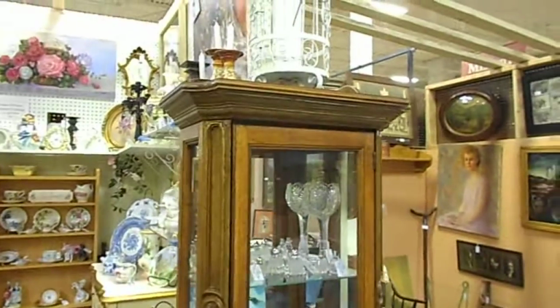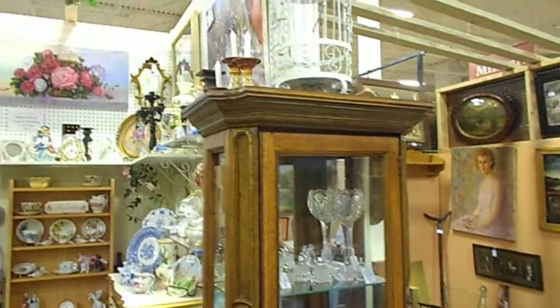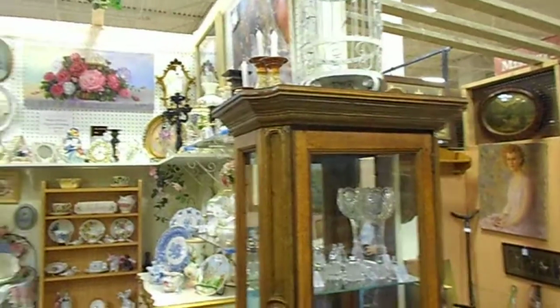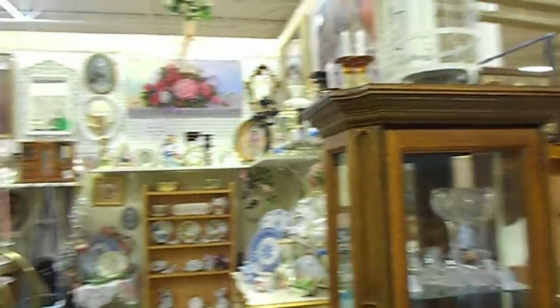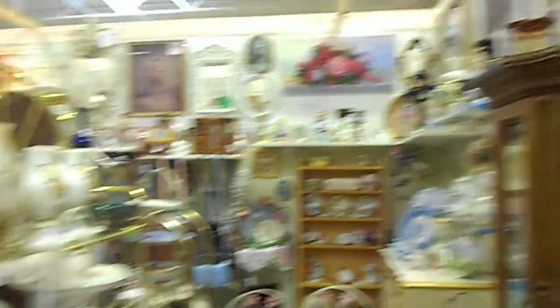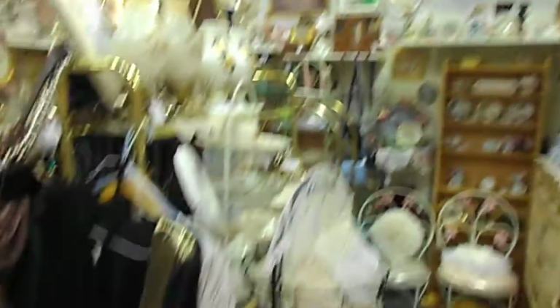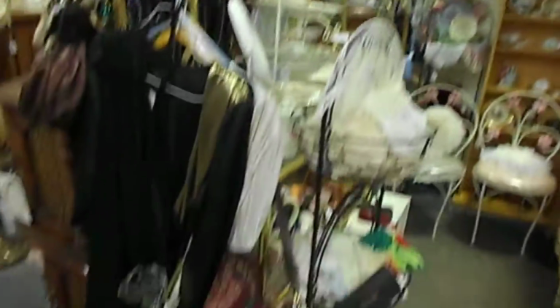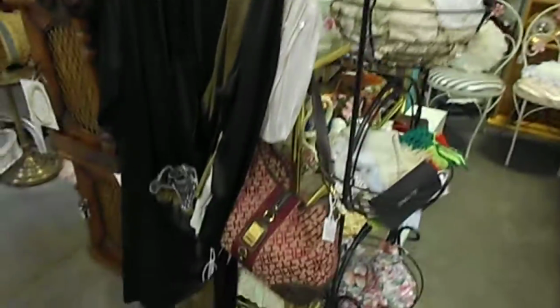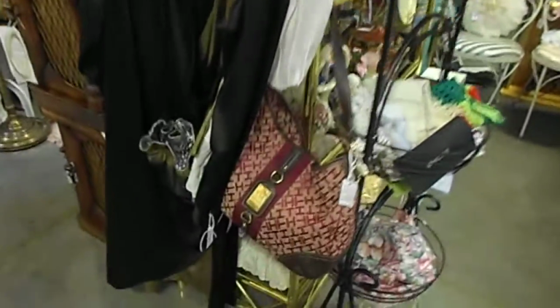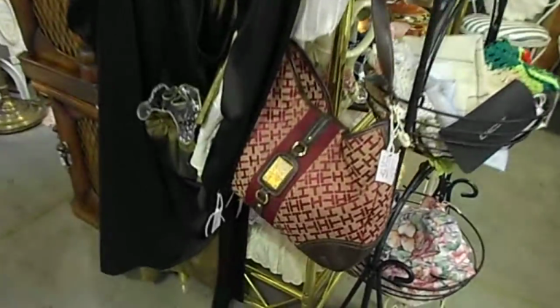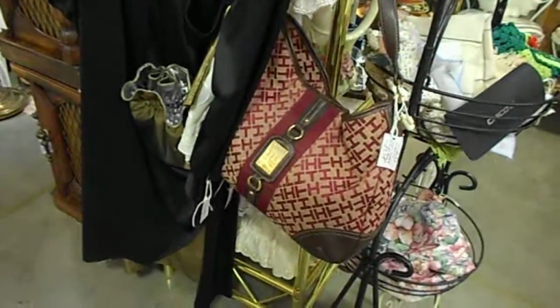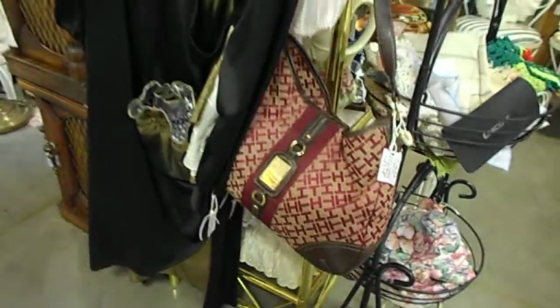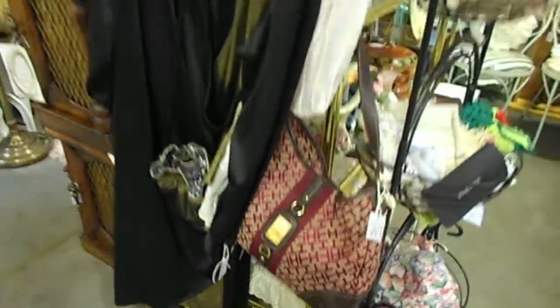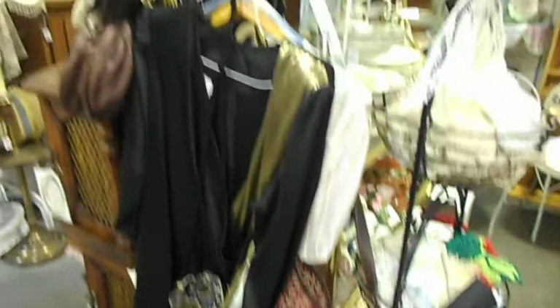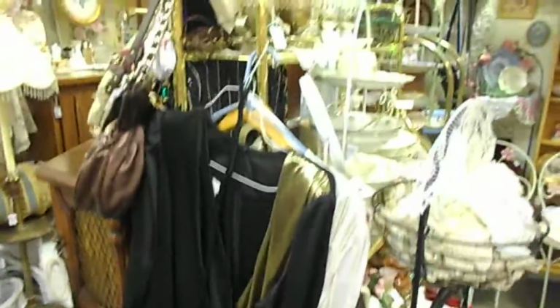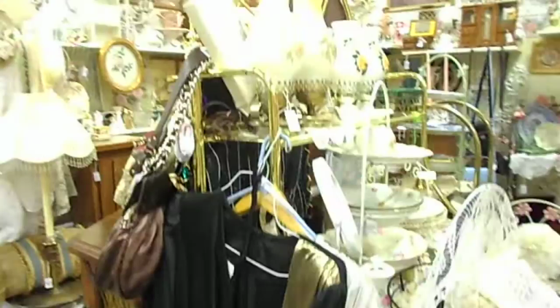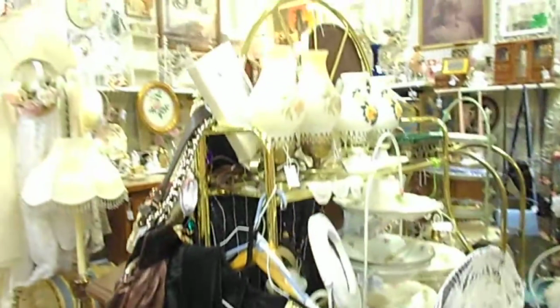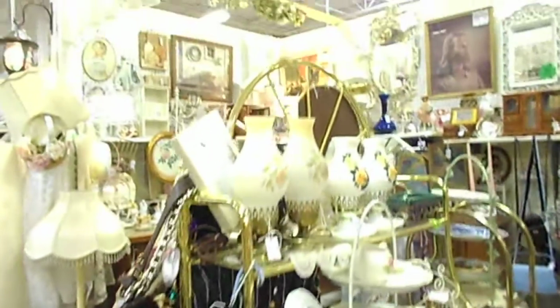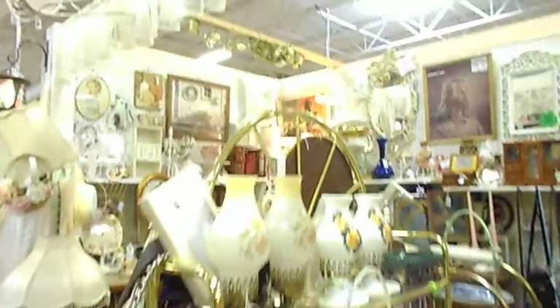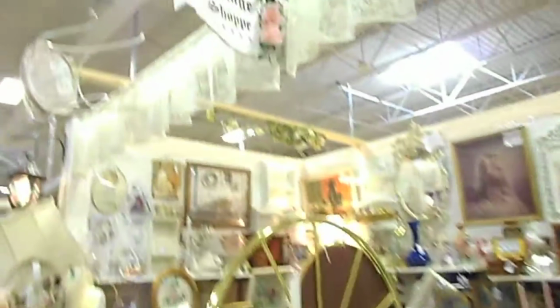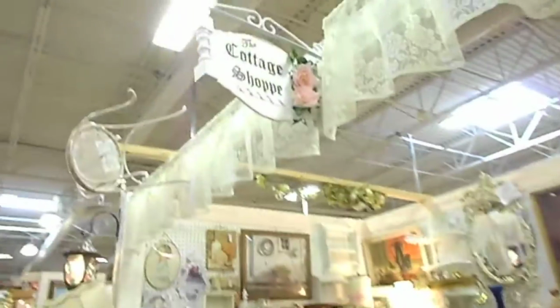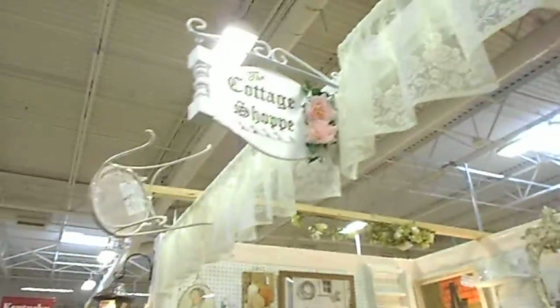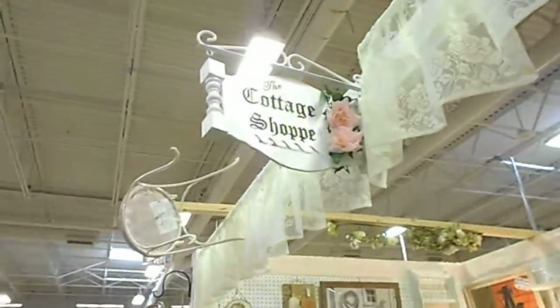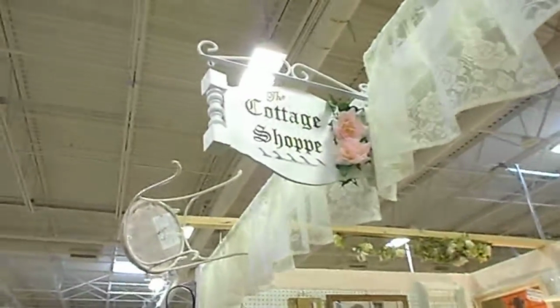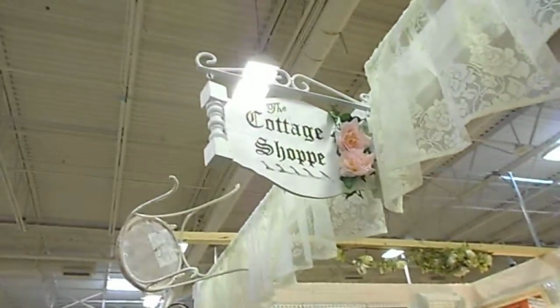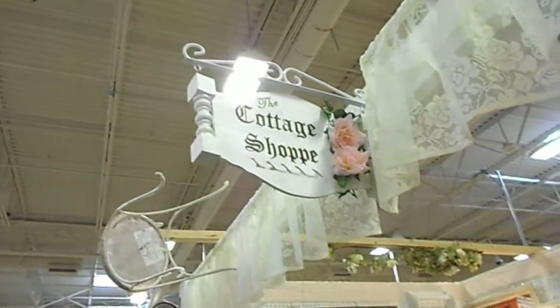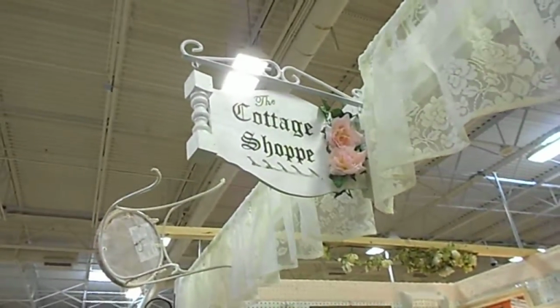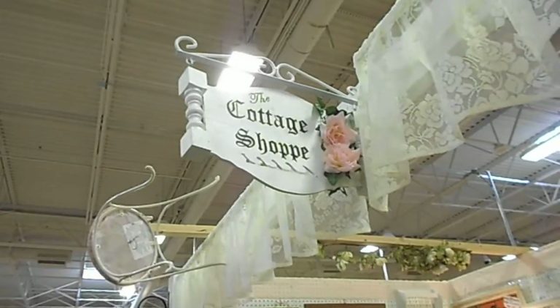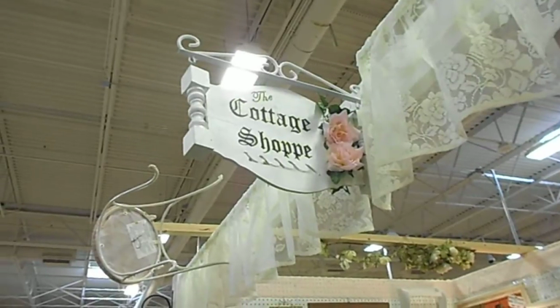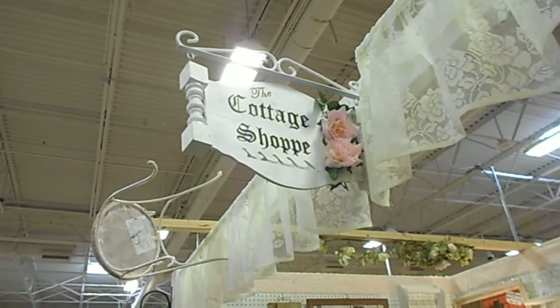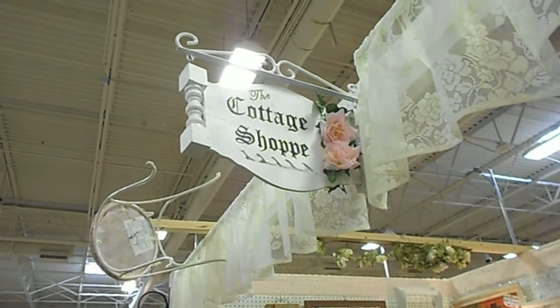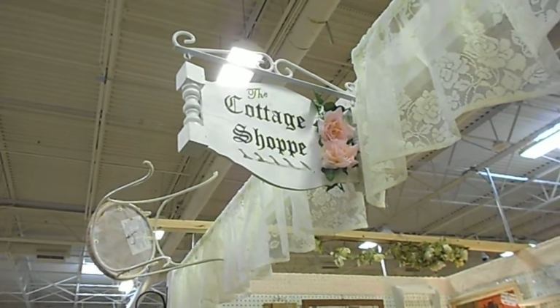Come and visit us at your earliest convenience. You'll find some great things in our booth, including an authentic Kate Spade bag. Booth 606 on the first floor — the Cottage Shop.